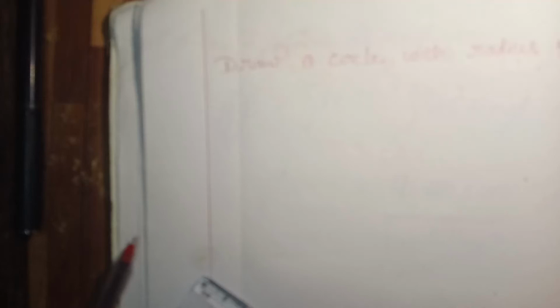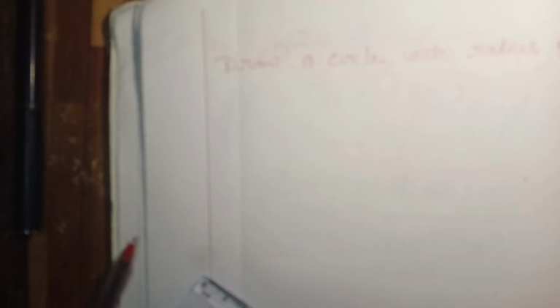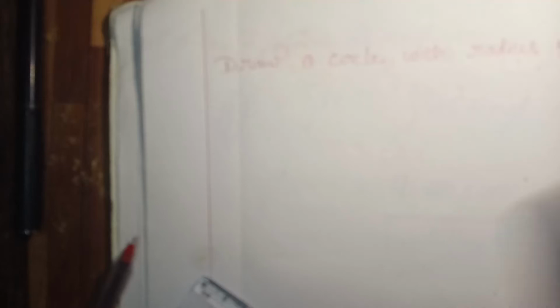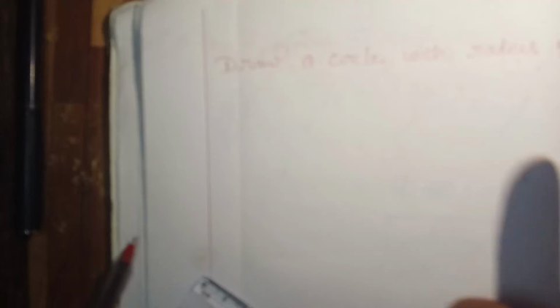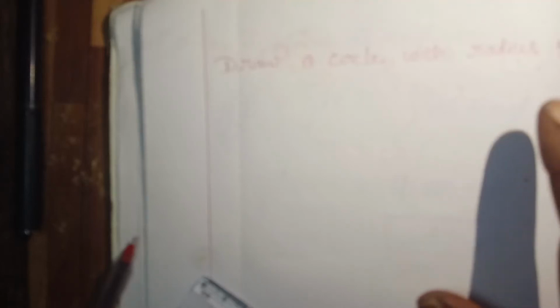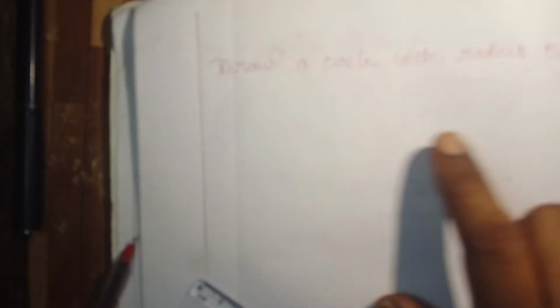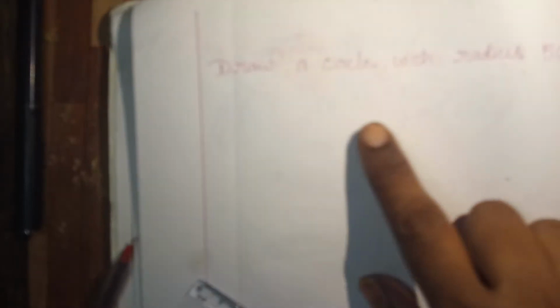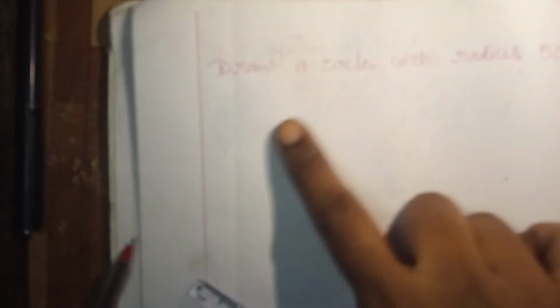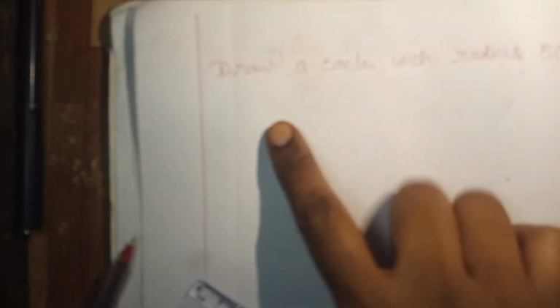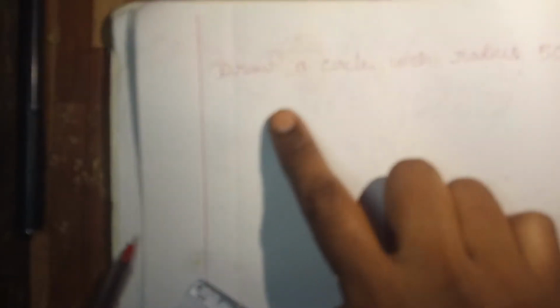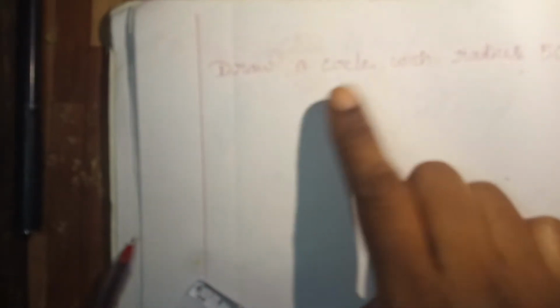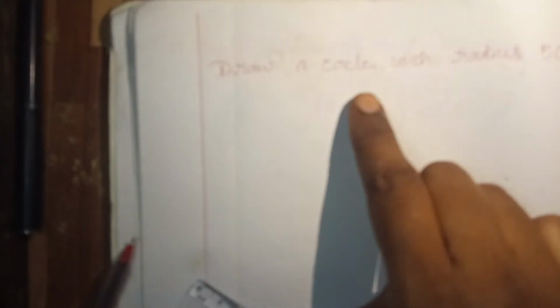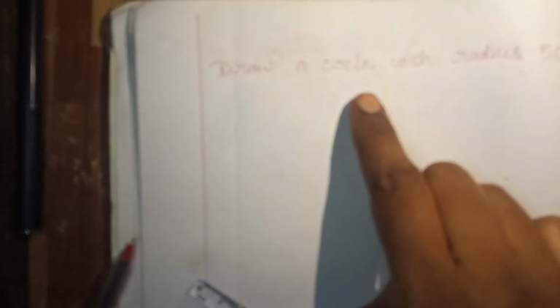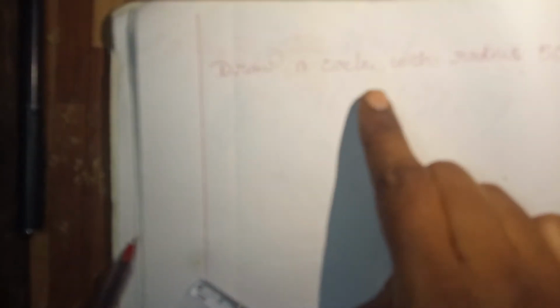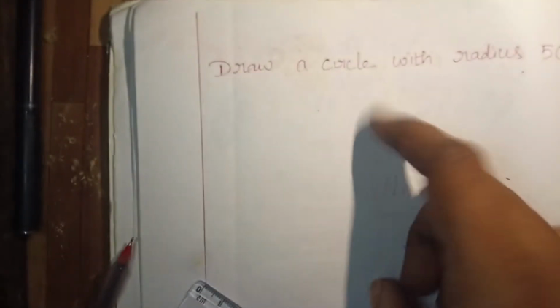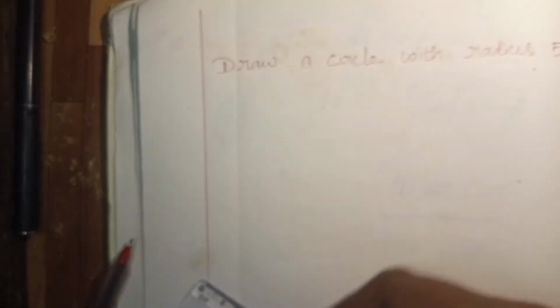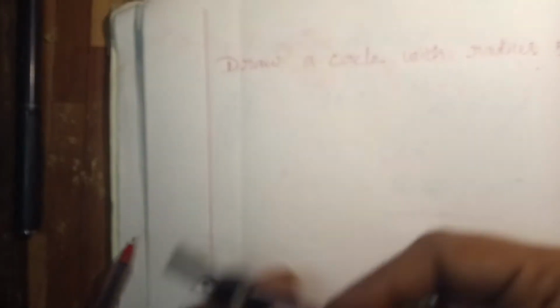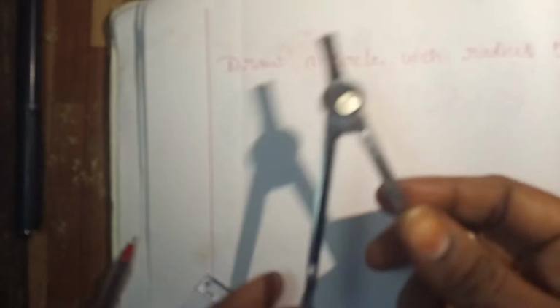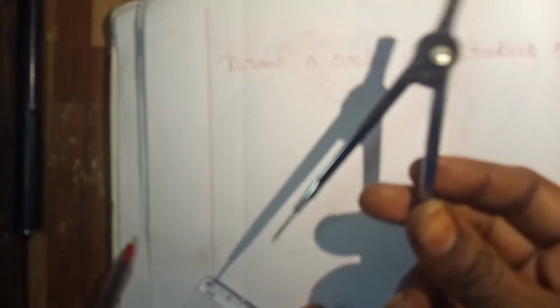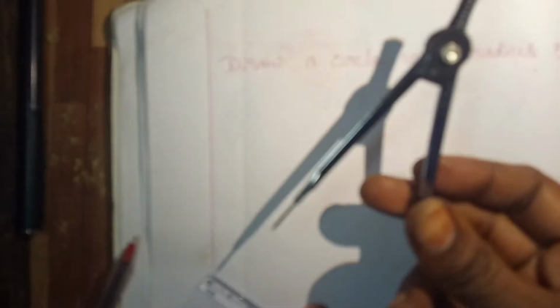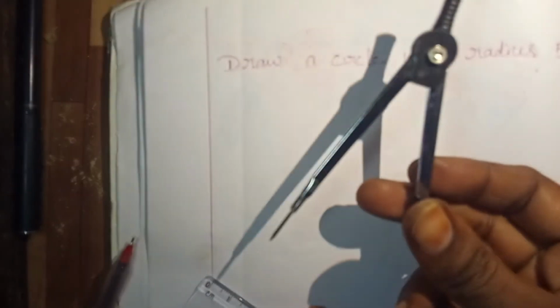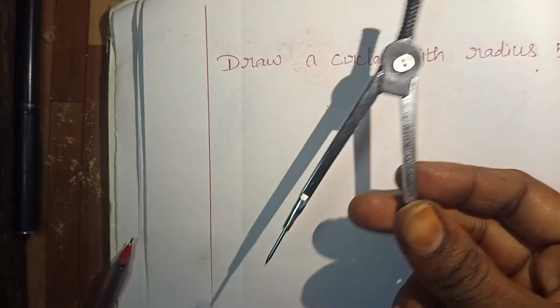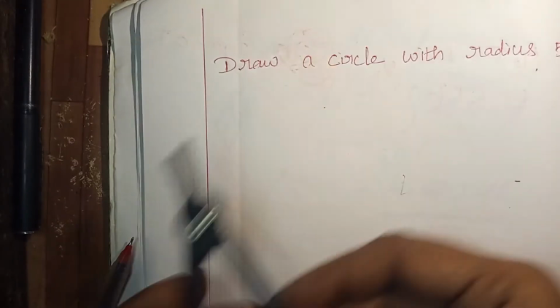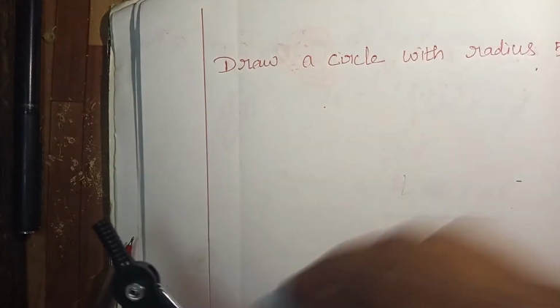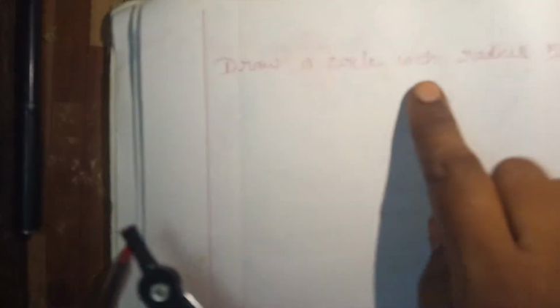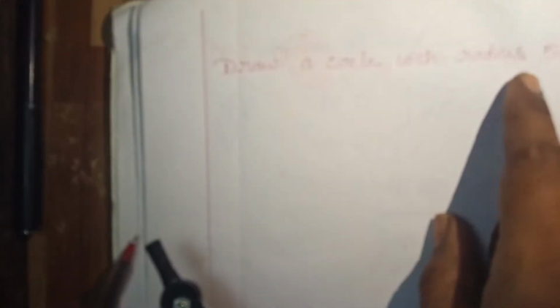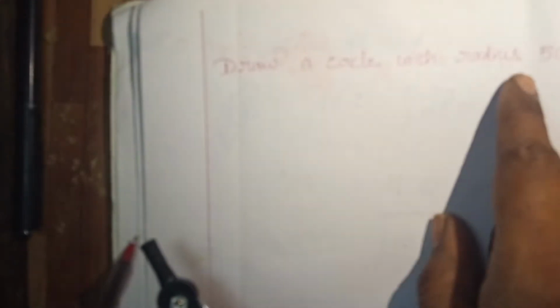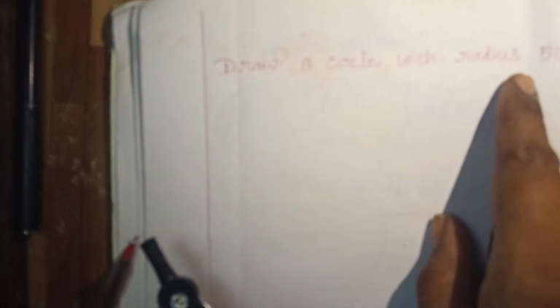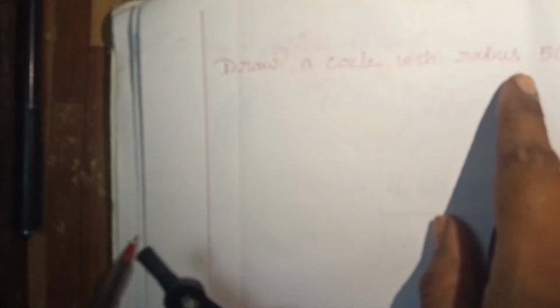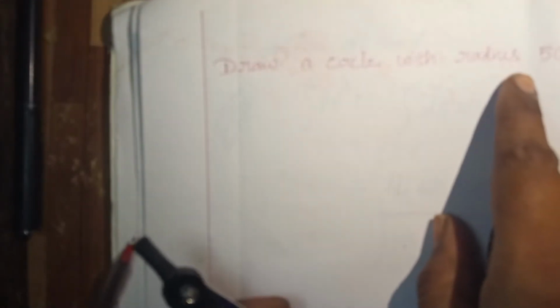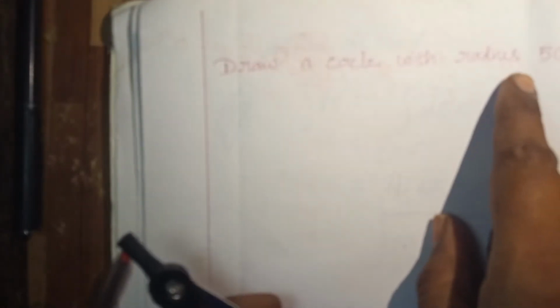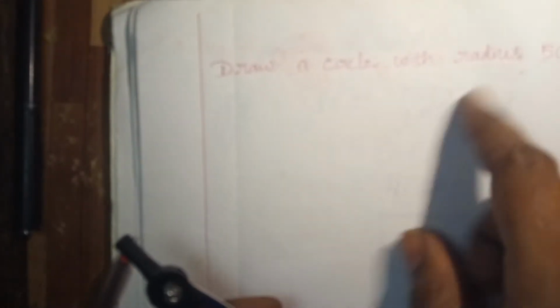Hi children, today we are going to draw a circle by using a compass with radius 5 cm.